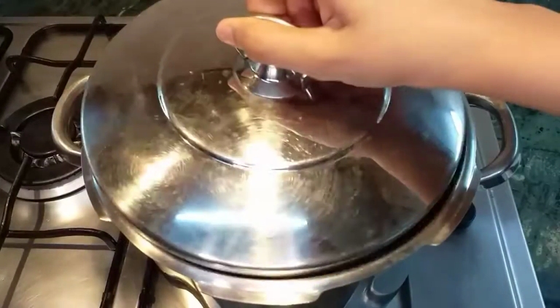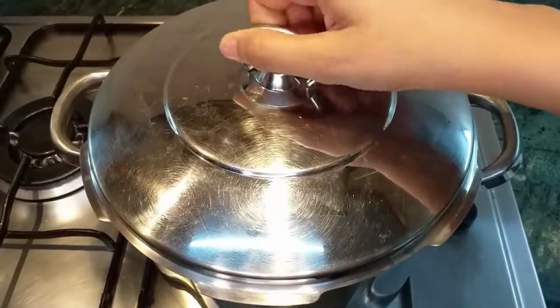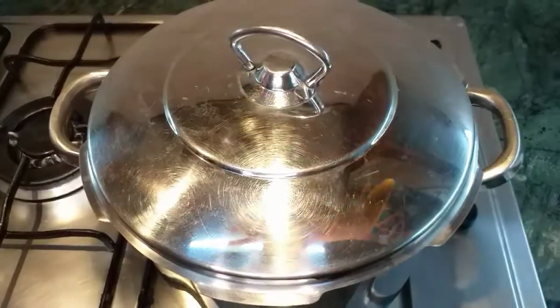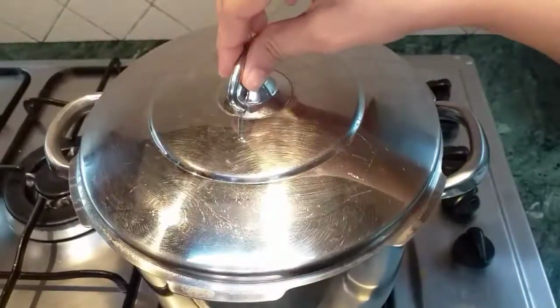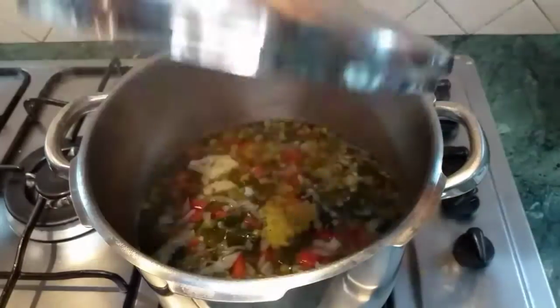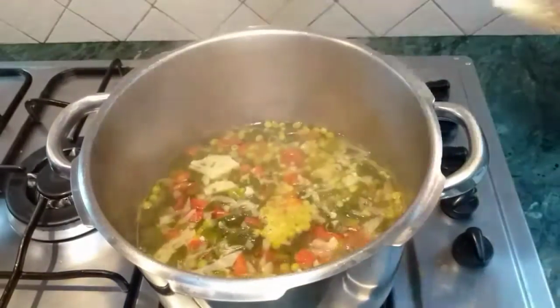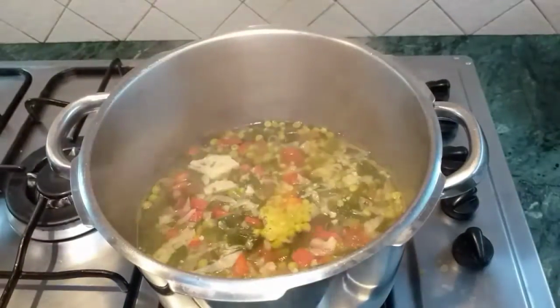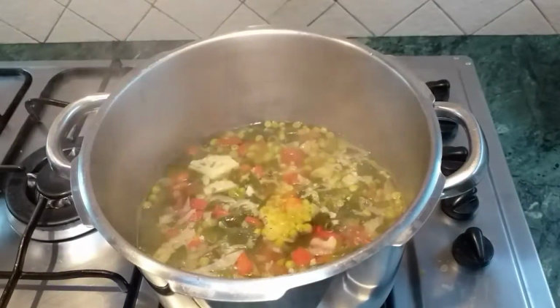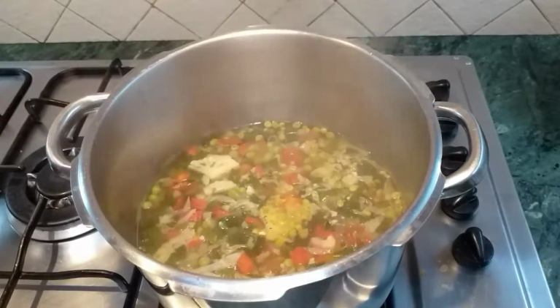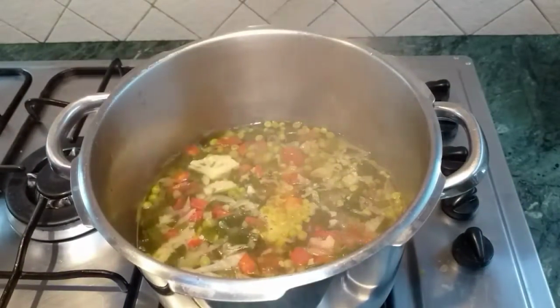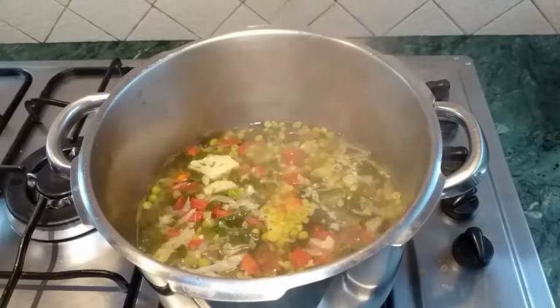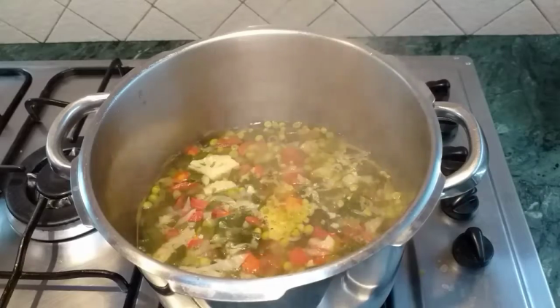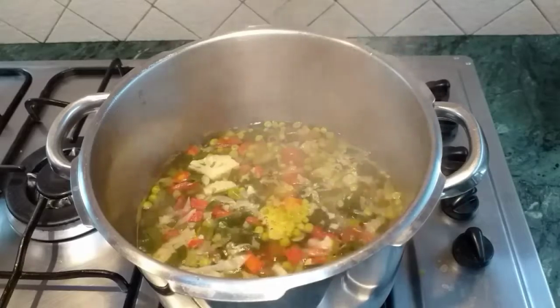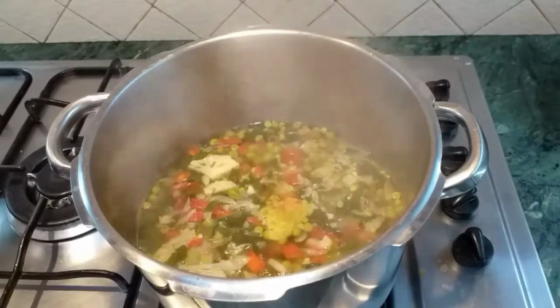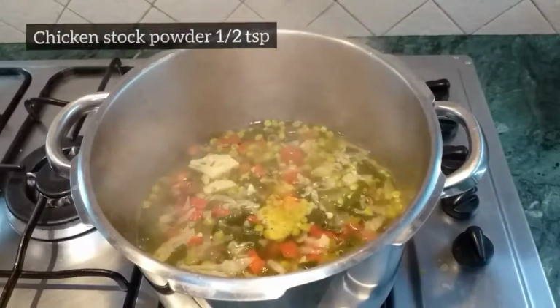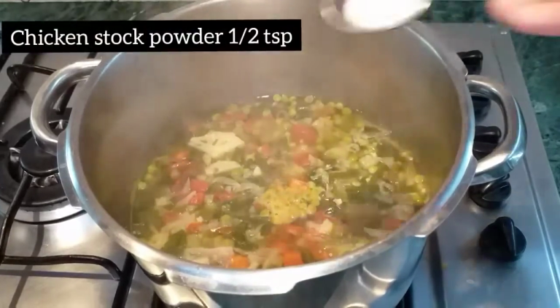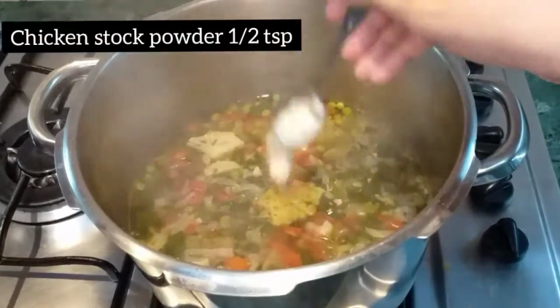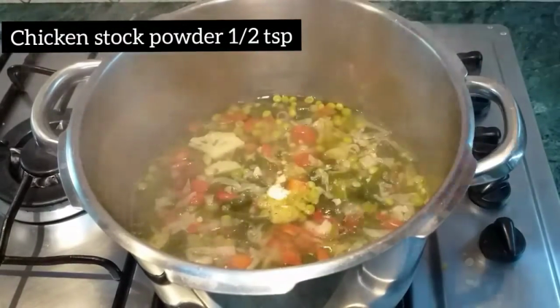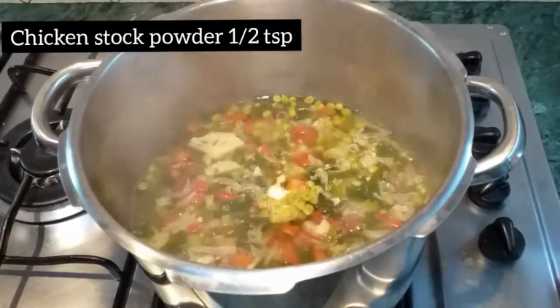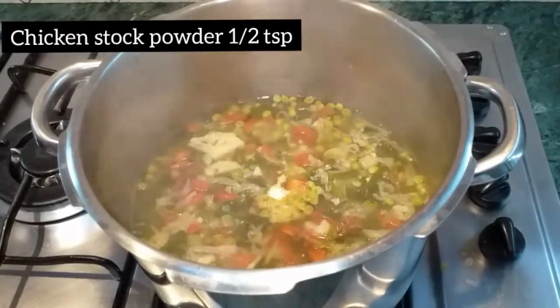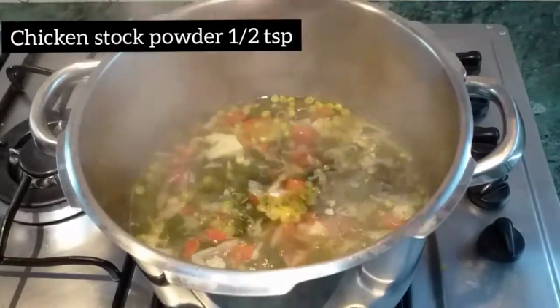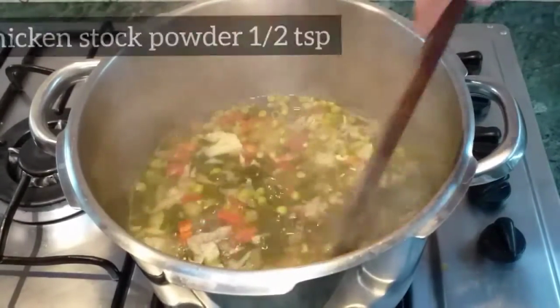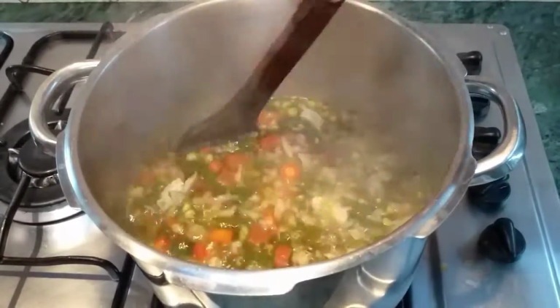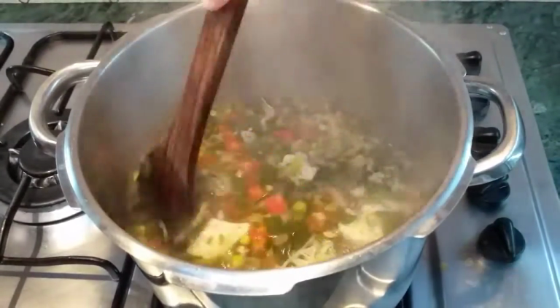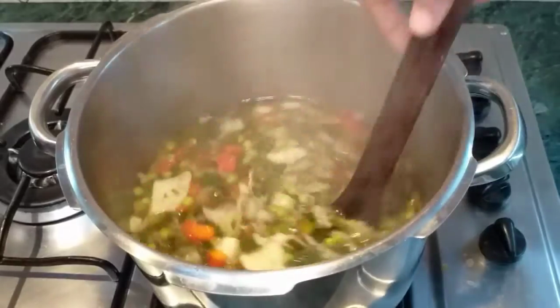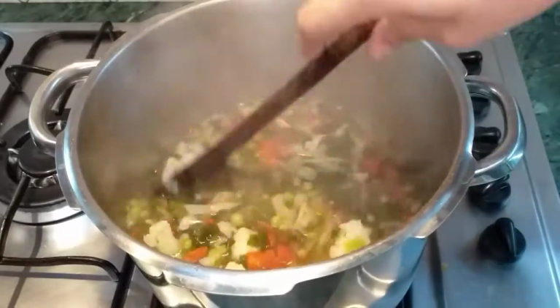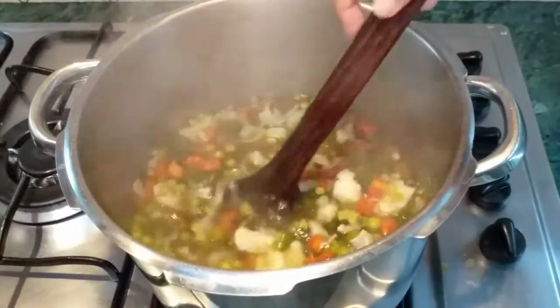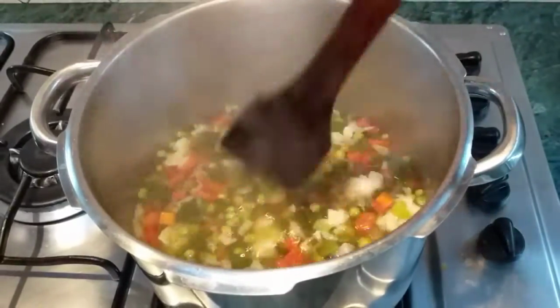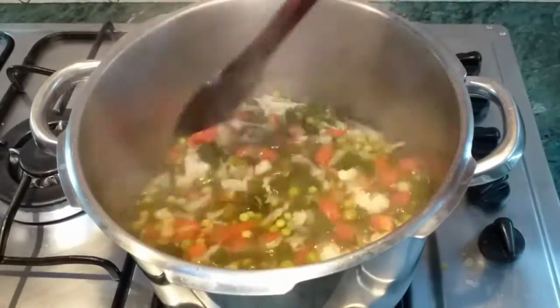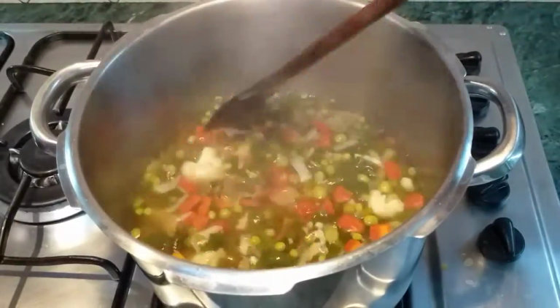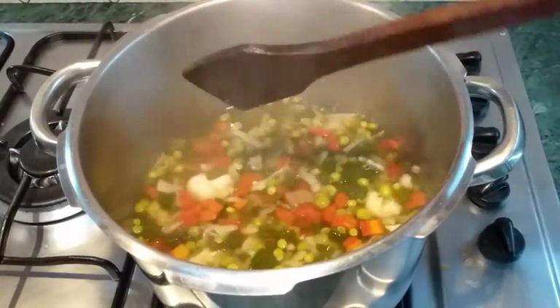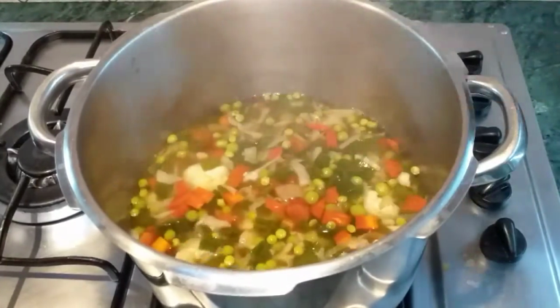Cover and cook the vegetables. After that, we will add half a teaspoon of chicken stock powder. You can also add it in cube form — that's according to your choice.